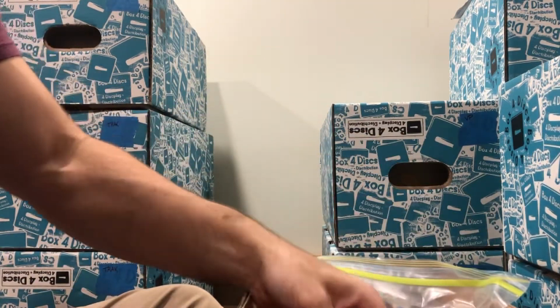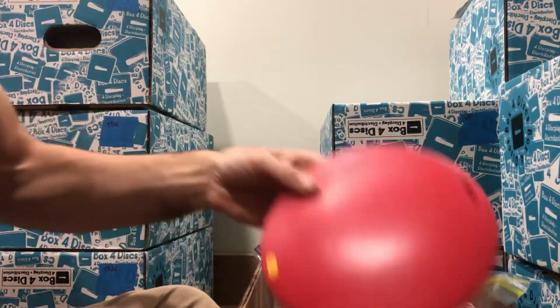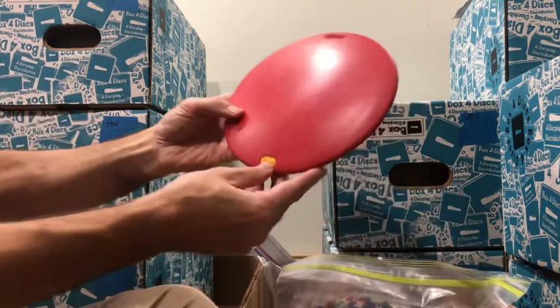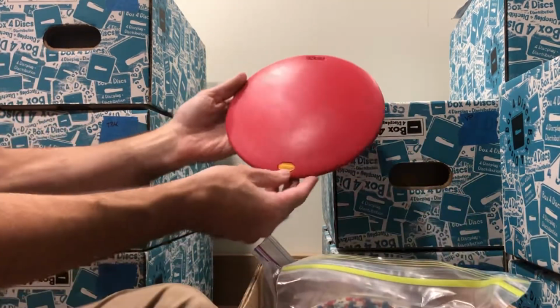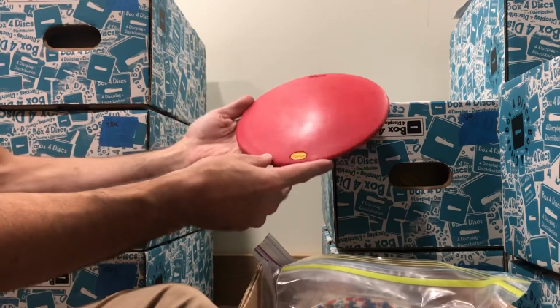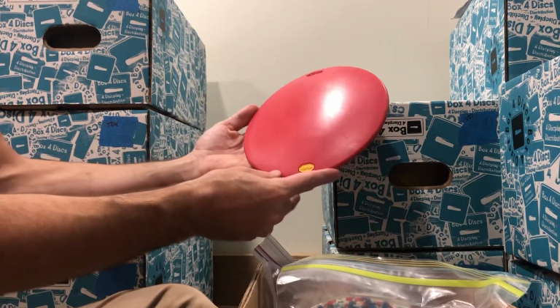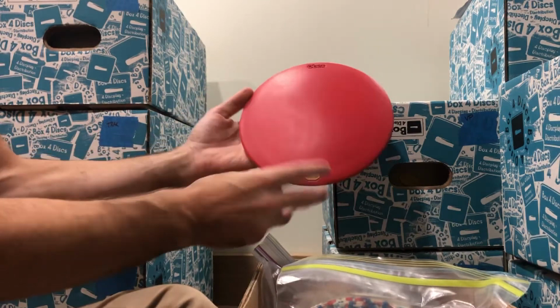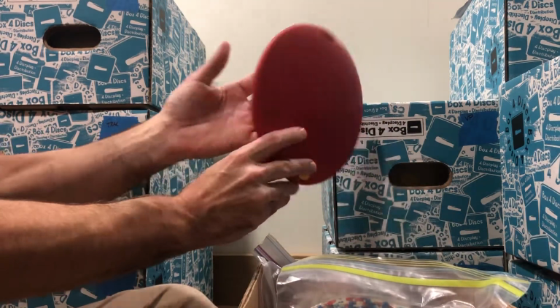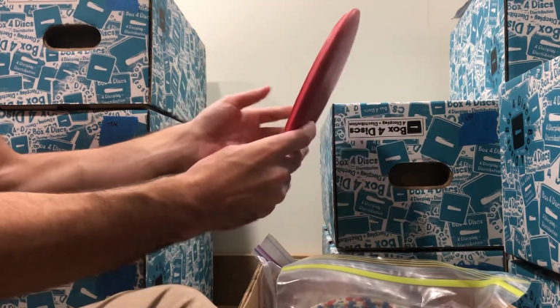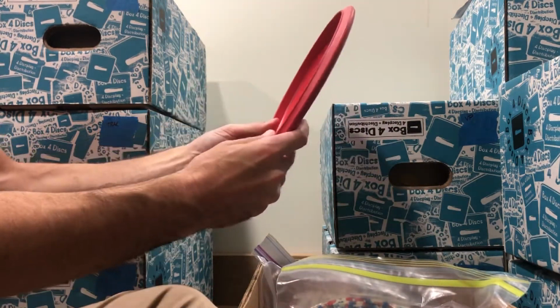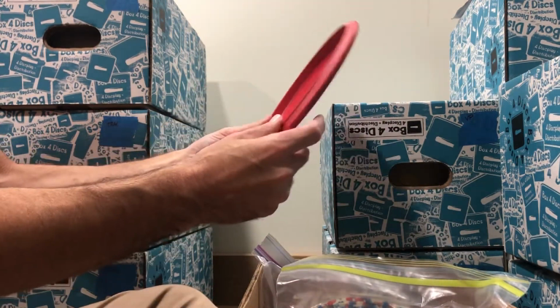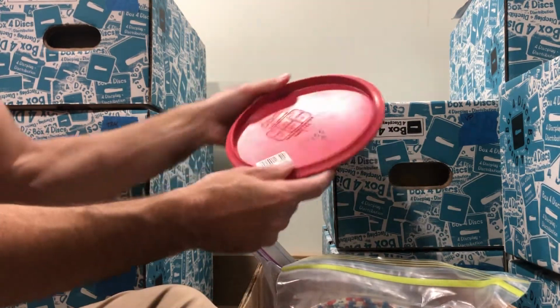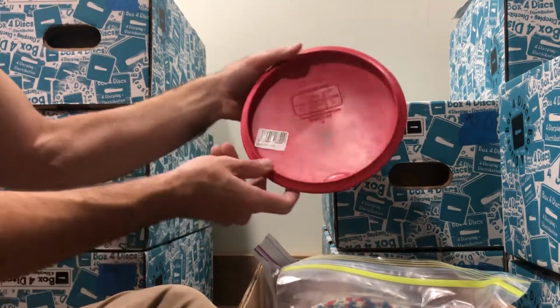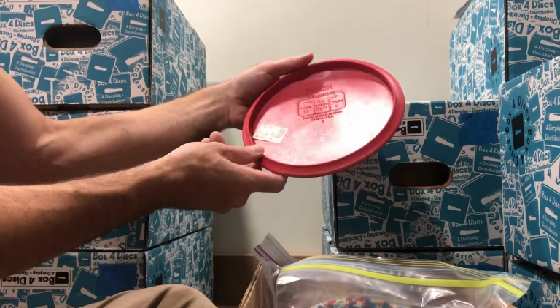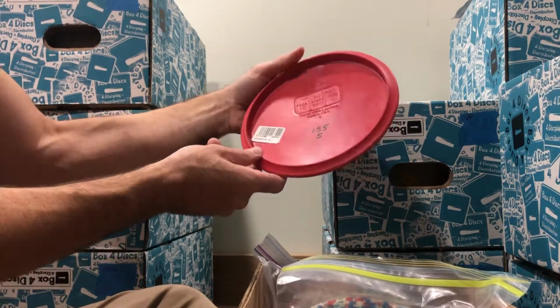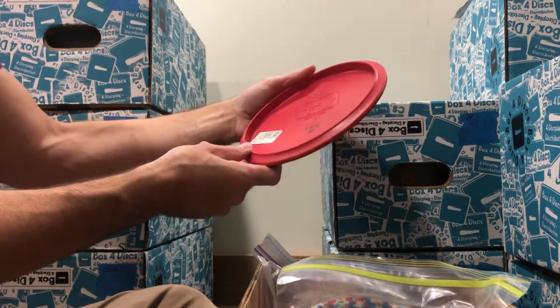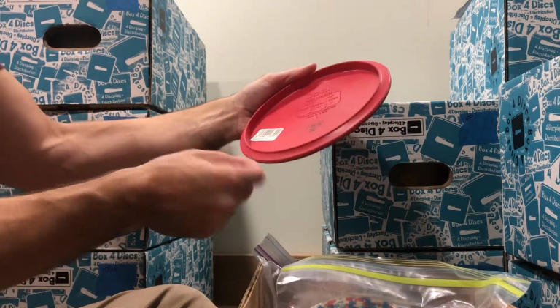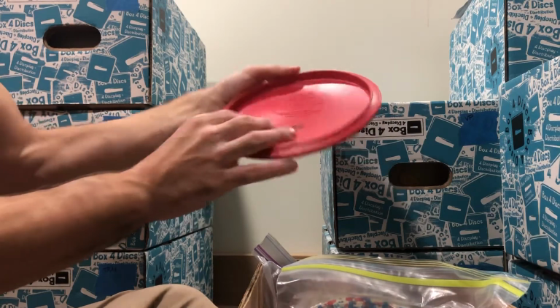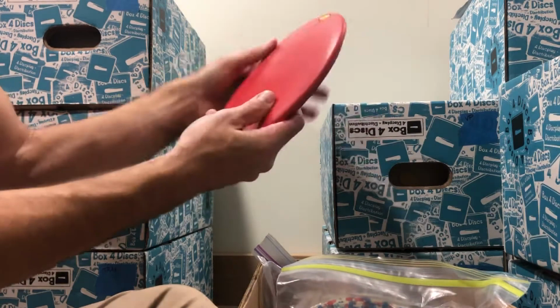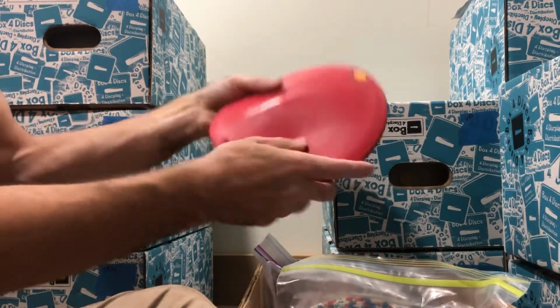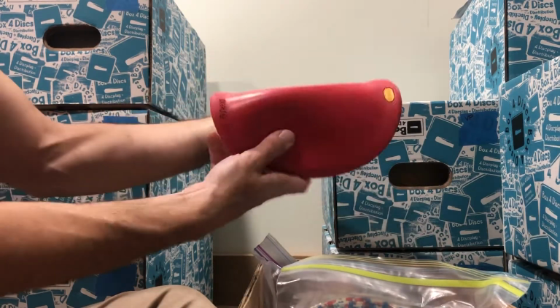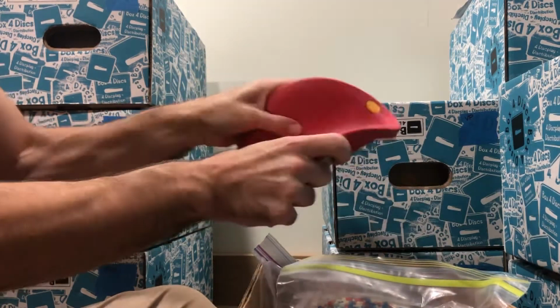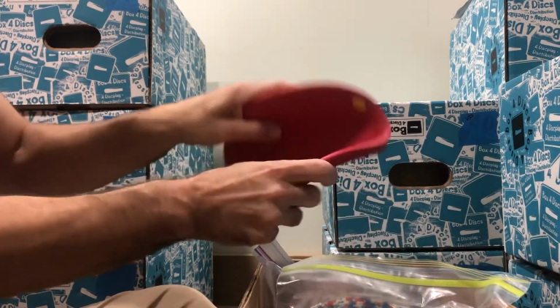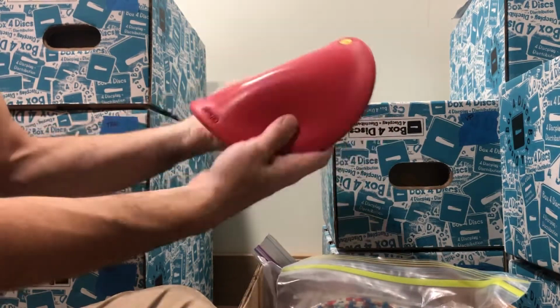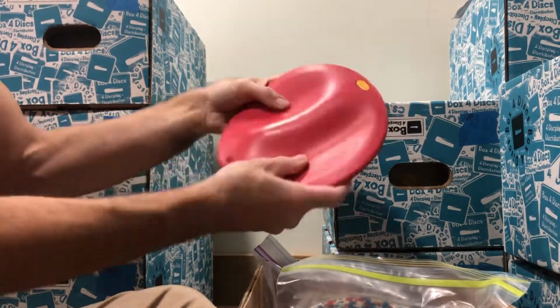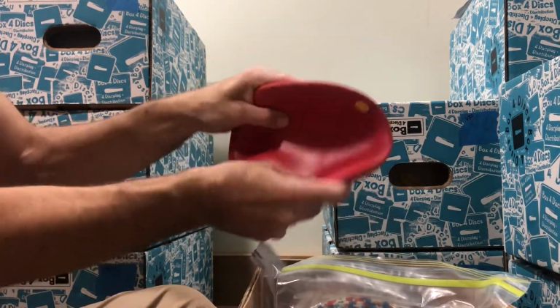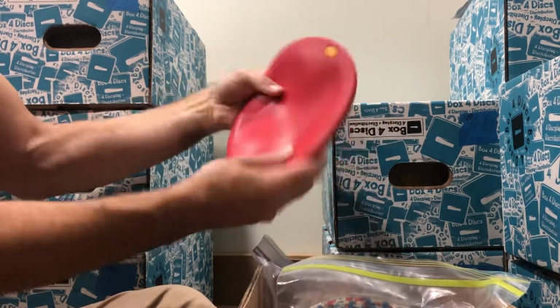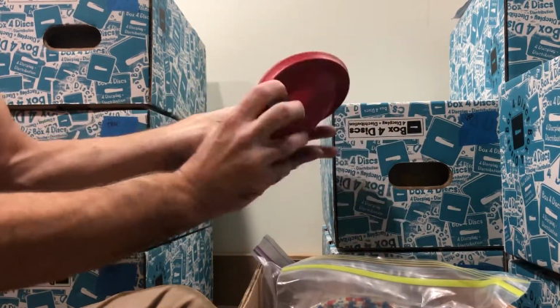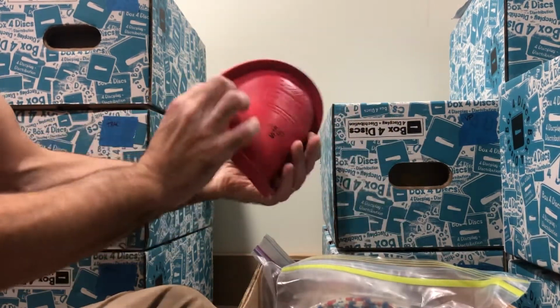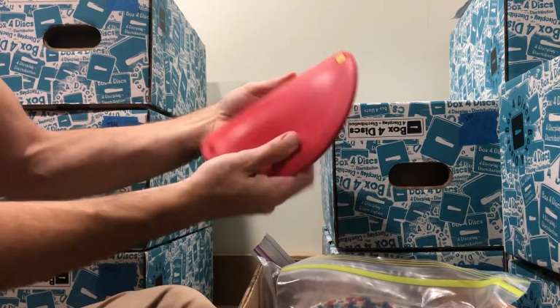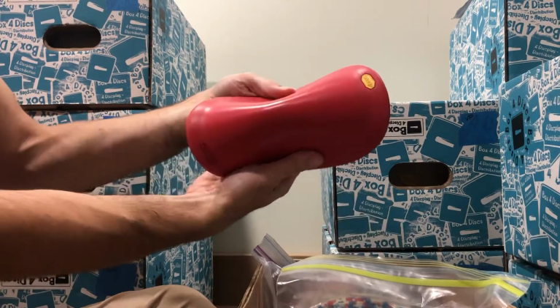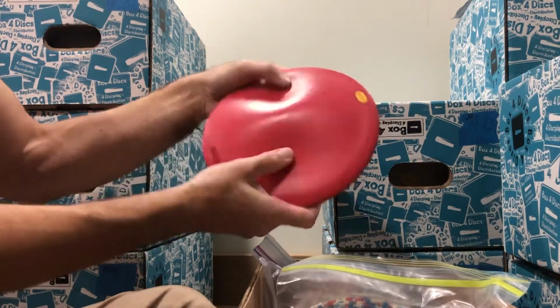Here we've got one — this is a great winter disc. Bright red, easy to see, 155 grams, and it's a SID. Where it hit — soft. Very cool.